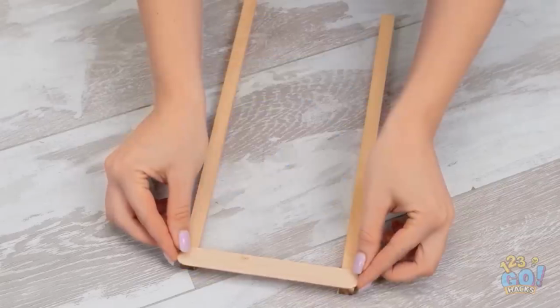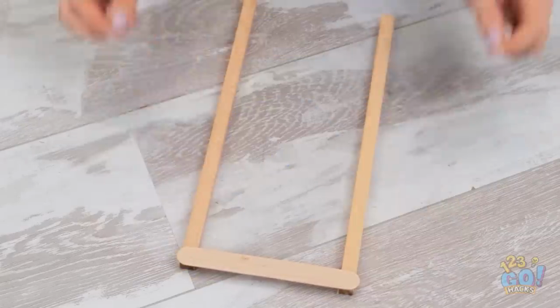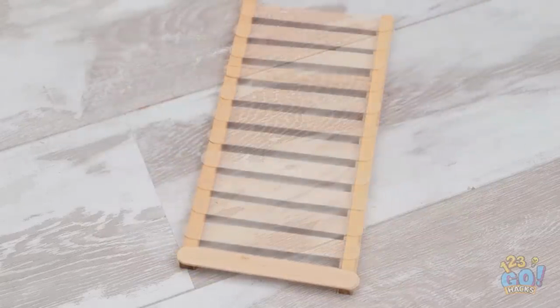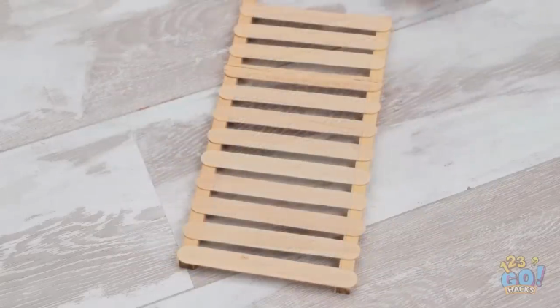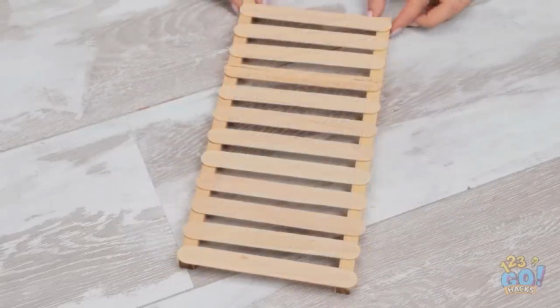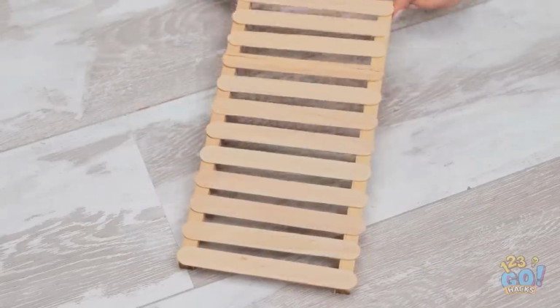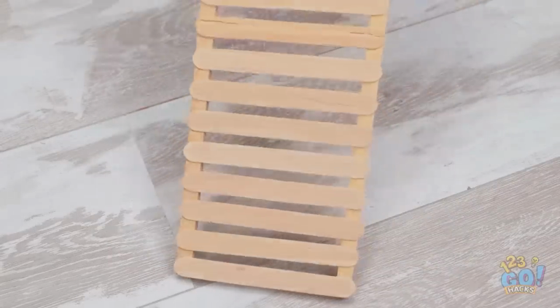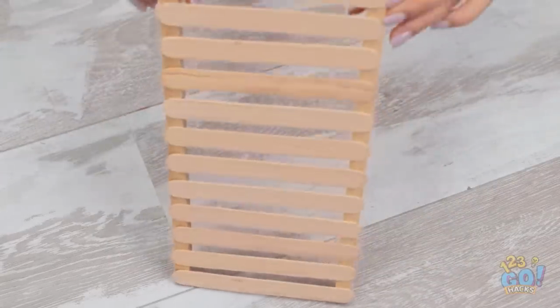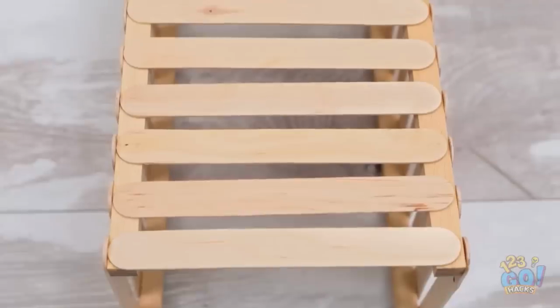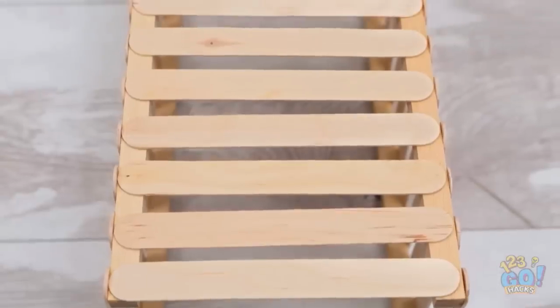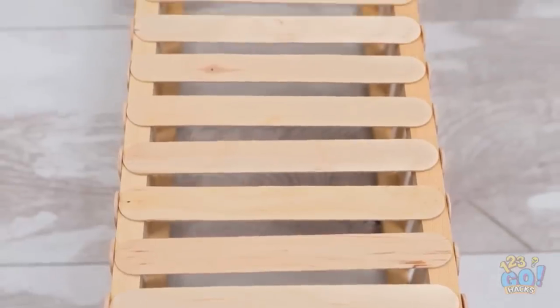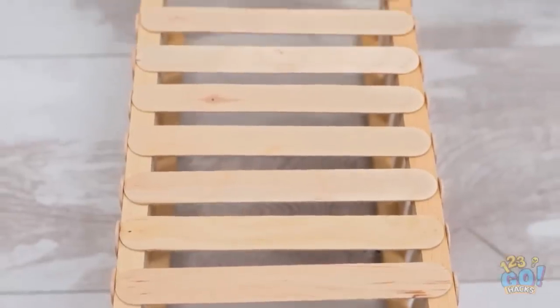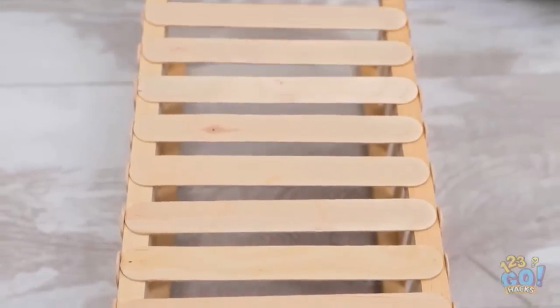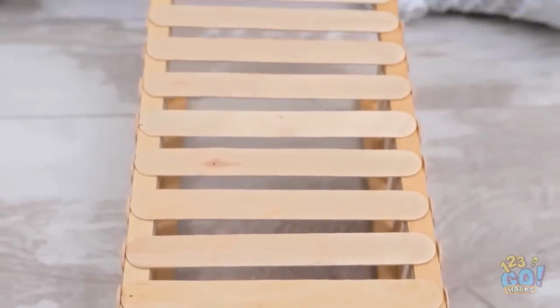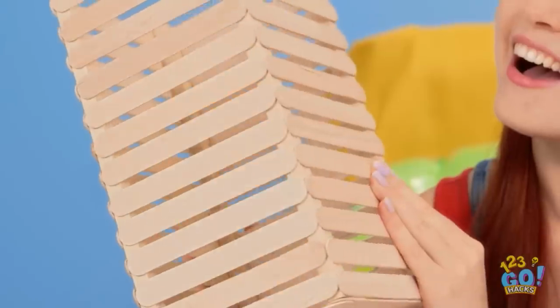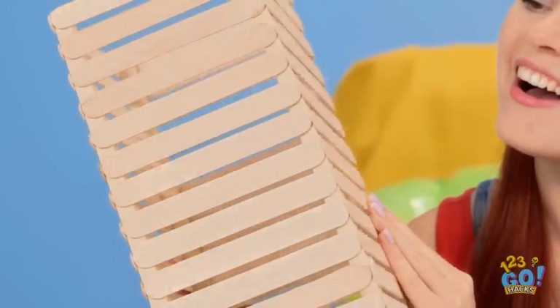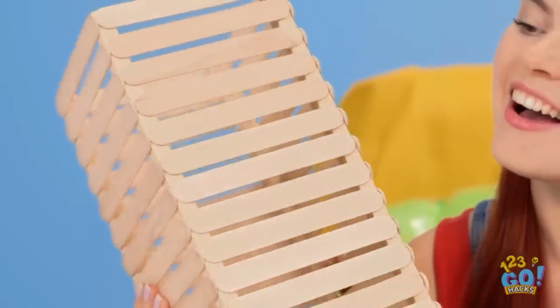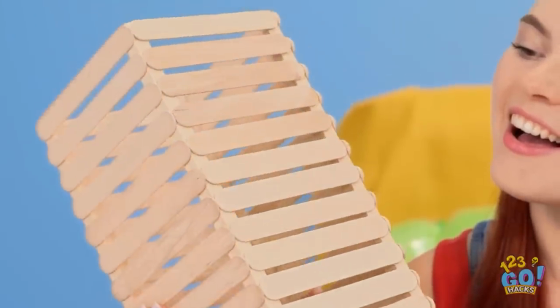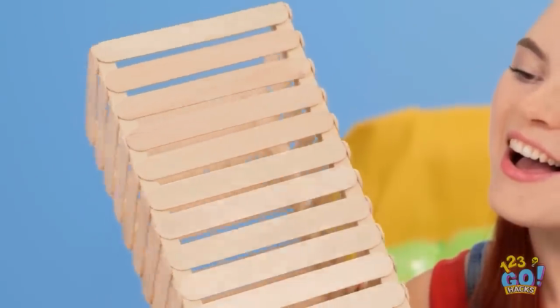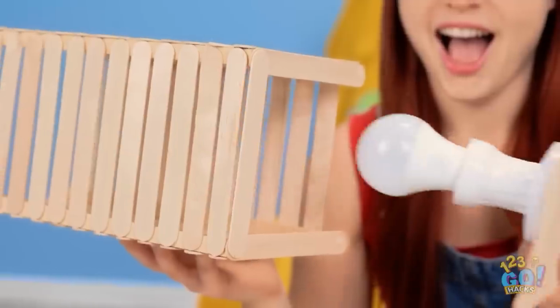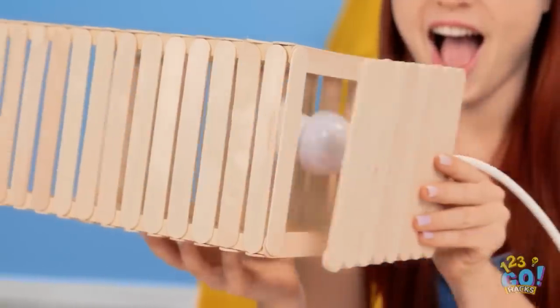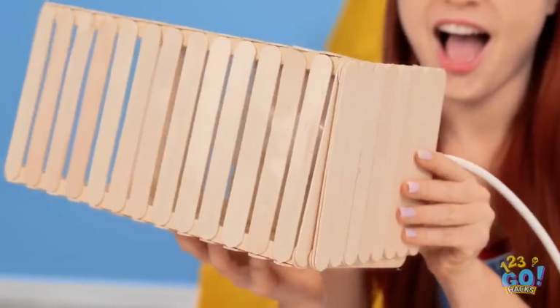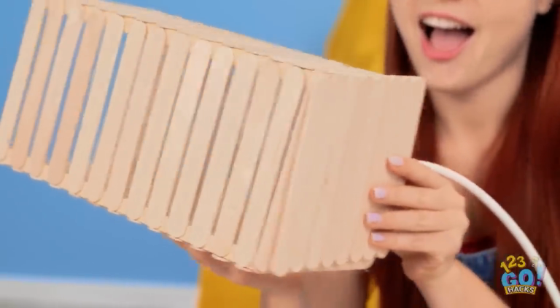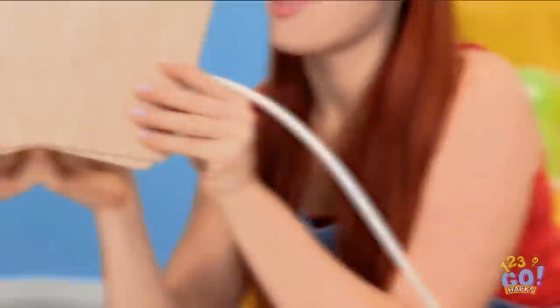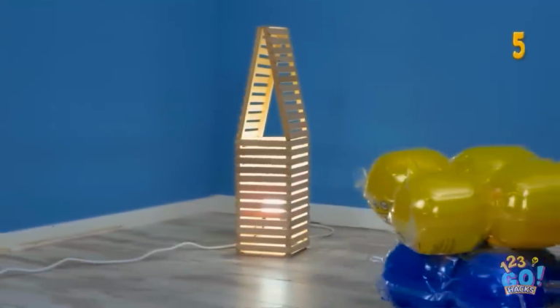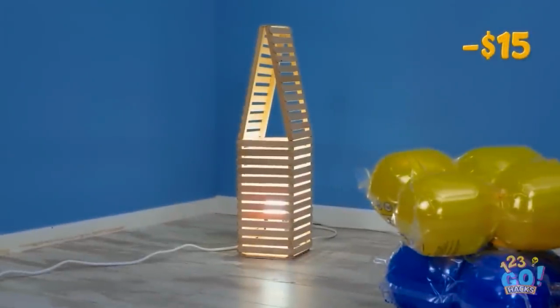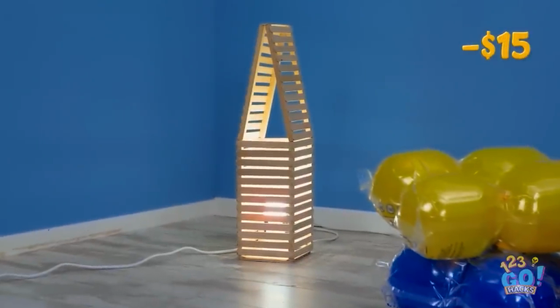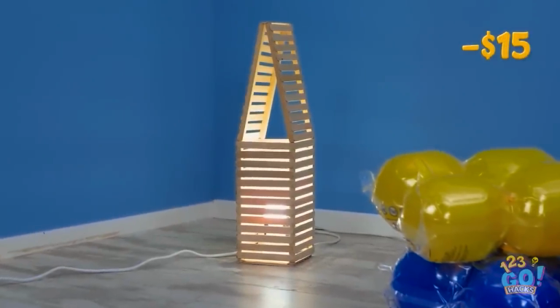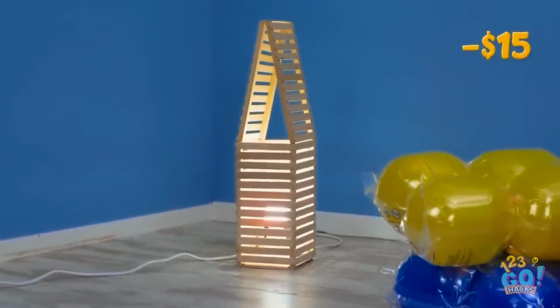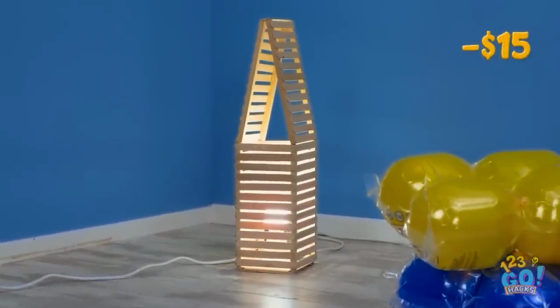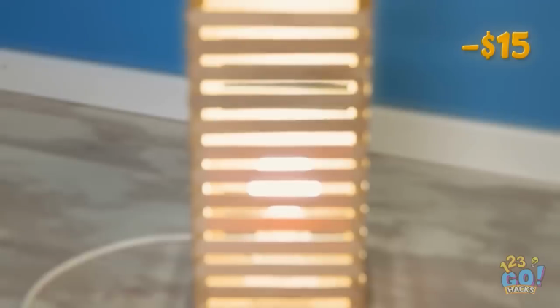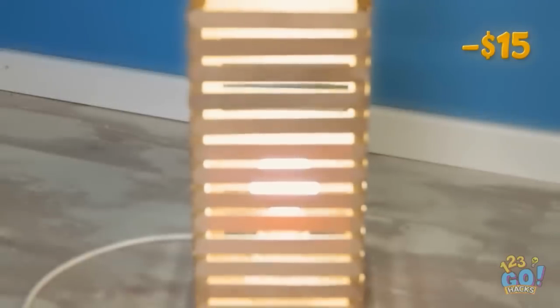I'm glad I saved all these popsicle sticks! I'll glue them together into a box shape — this is just what I need! I'll put a bulb in the bottom and now I've got a lamp! That was a bright idea!